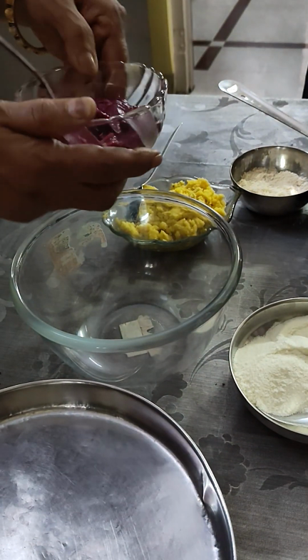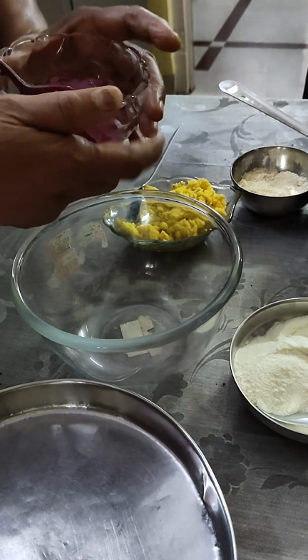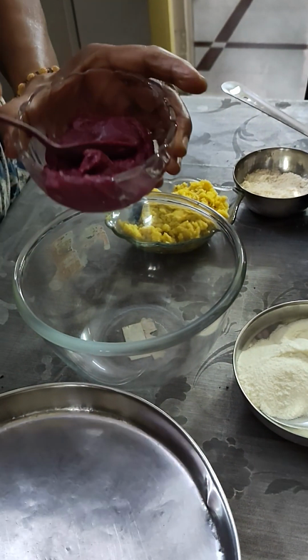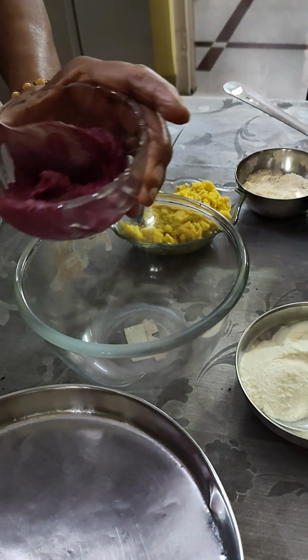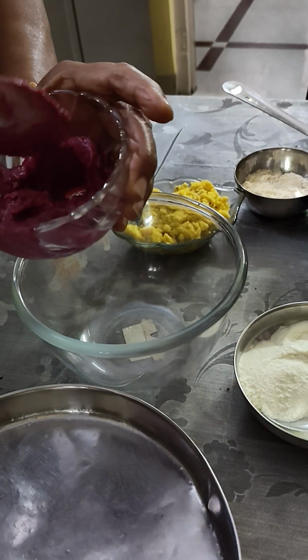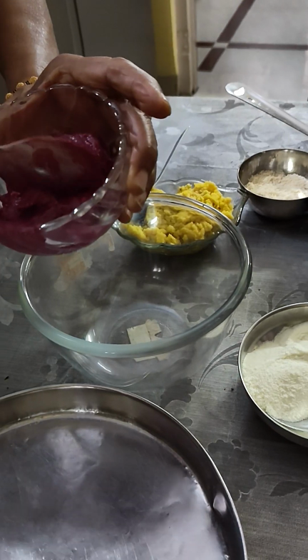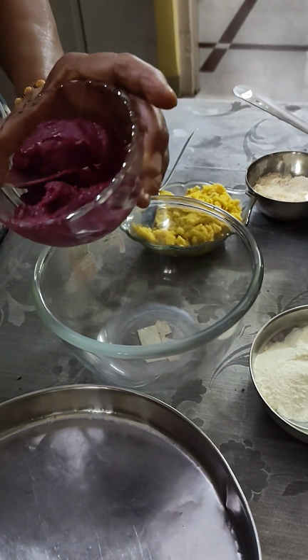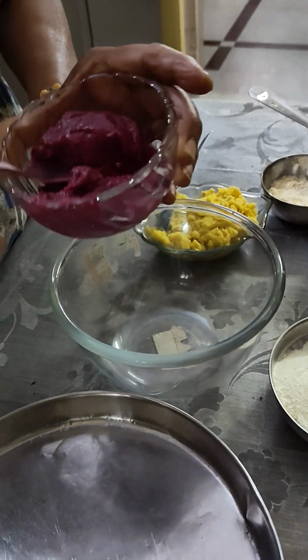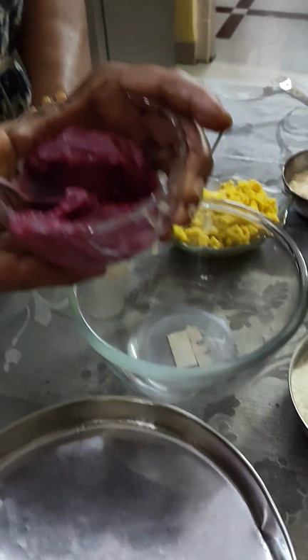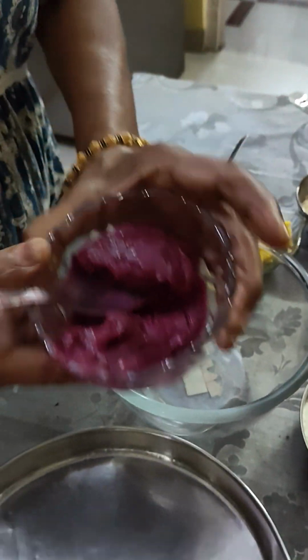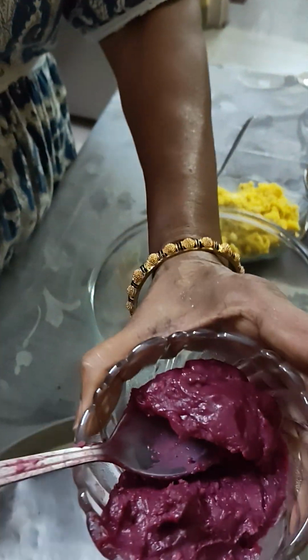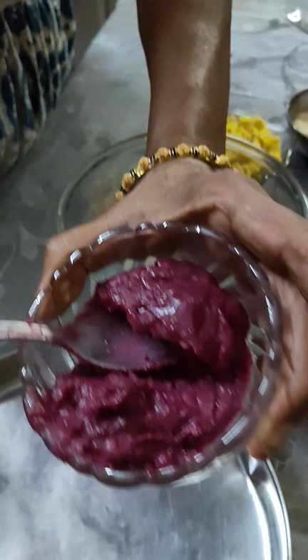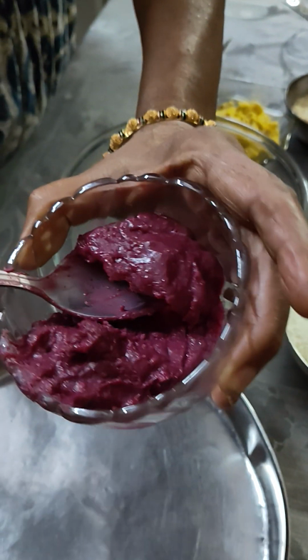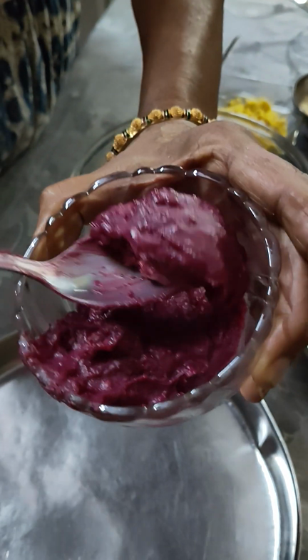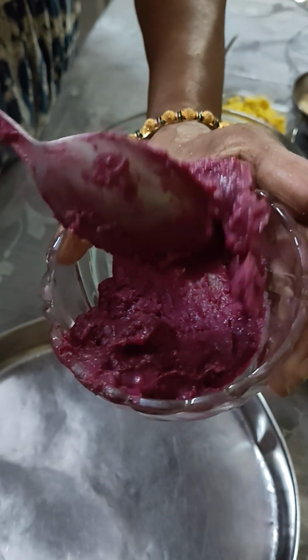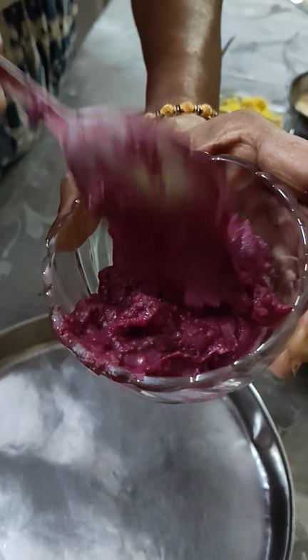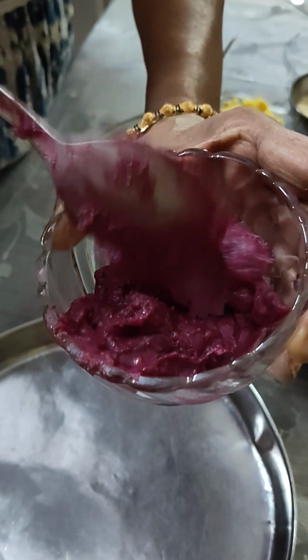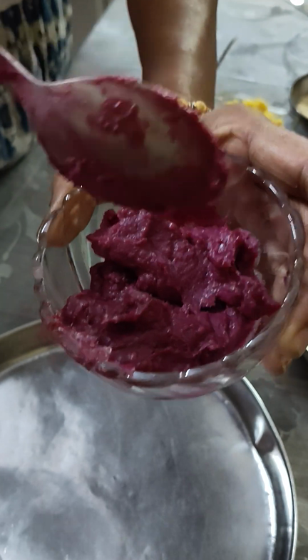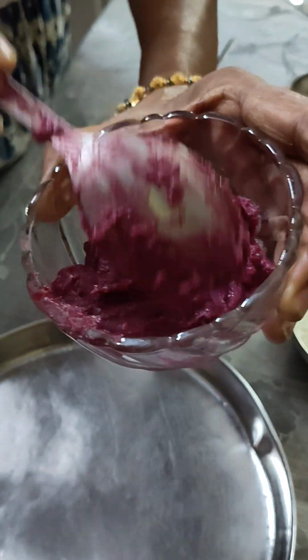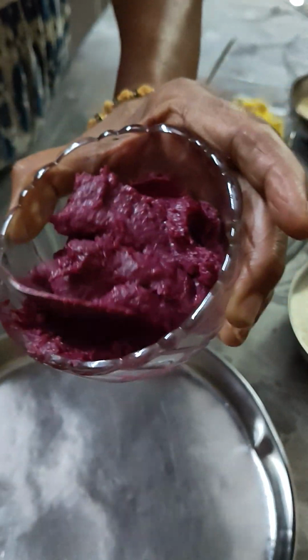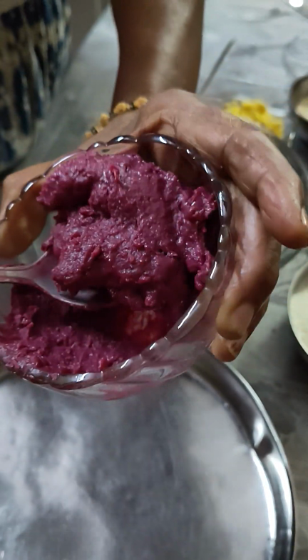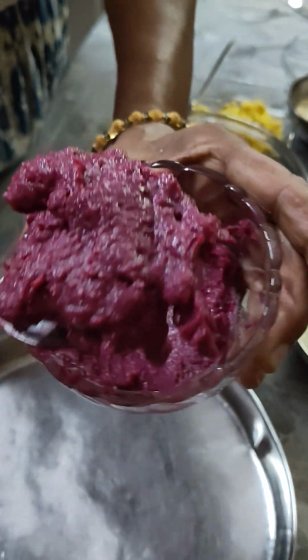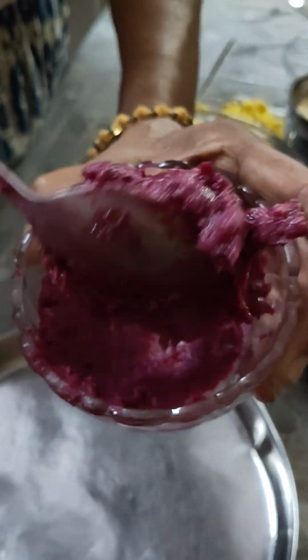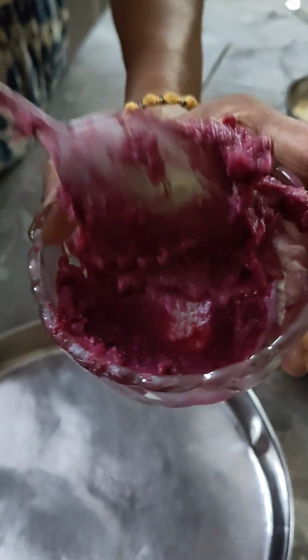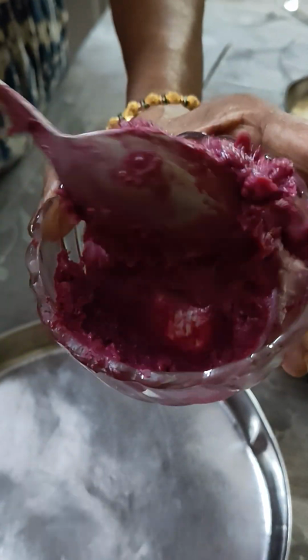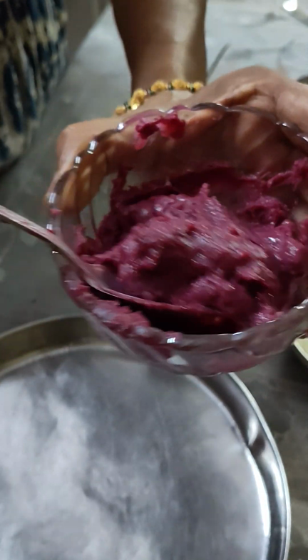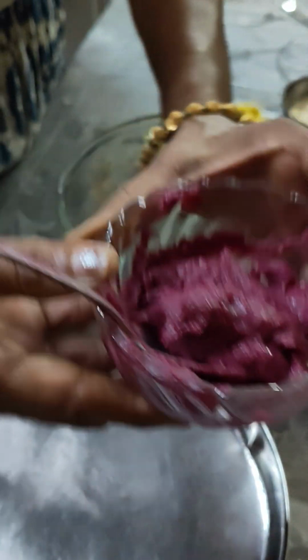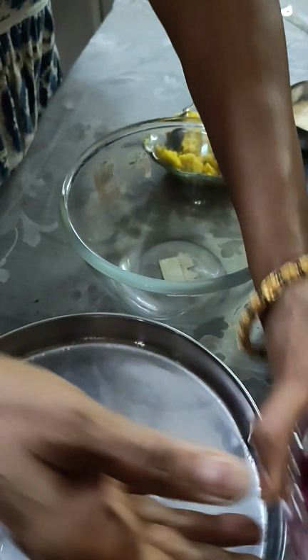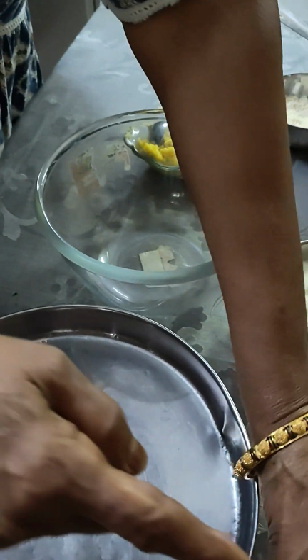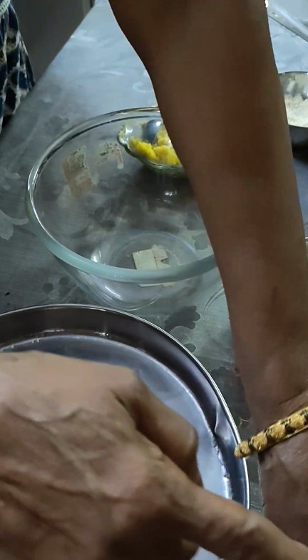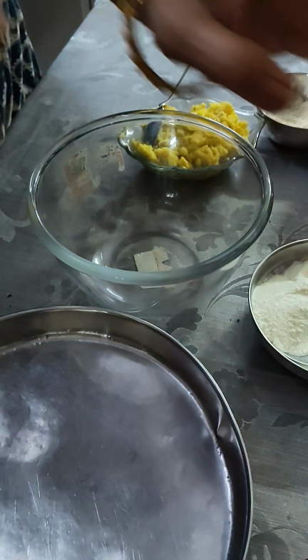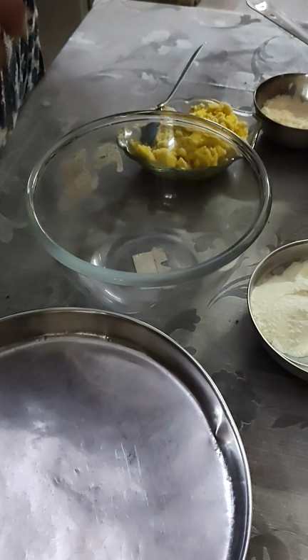I took a beetroot, grated it and put it in a mix, with a little bit of milk powder. I cooked it with a tight dough for a different color.